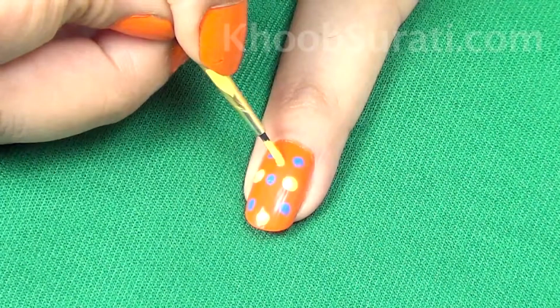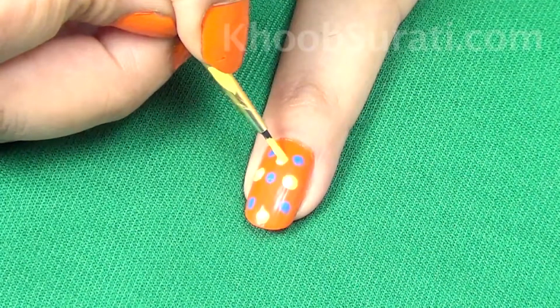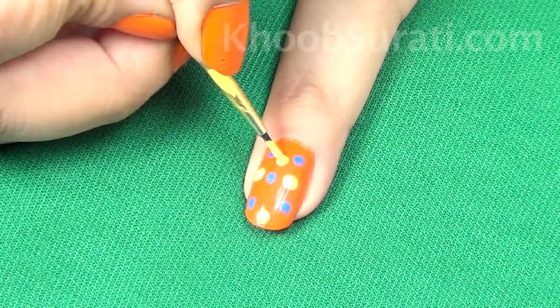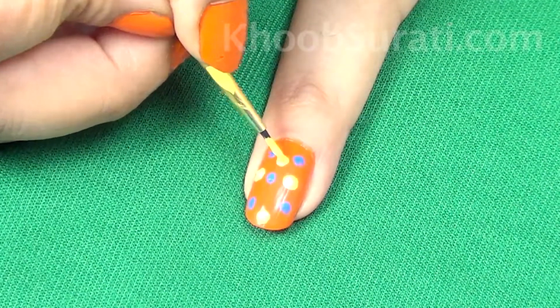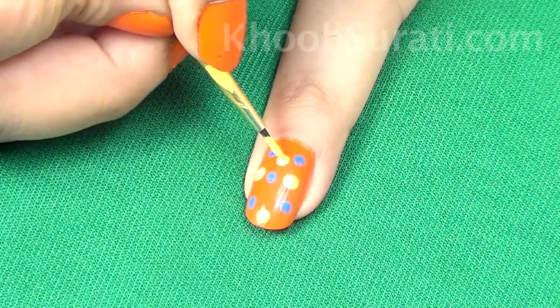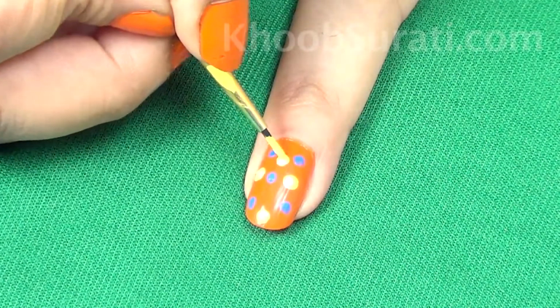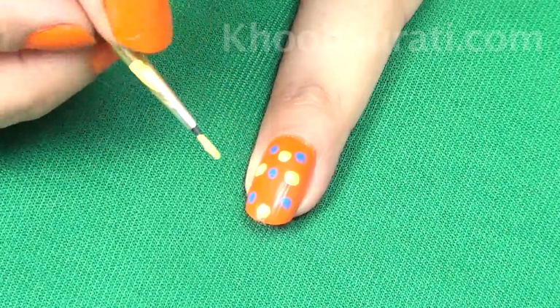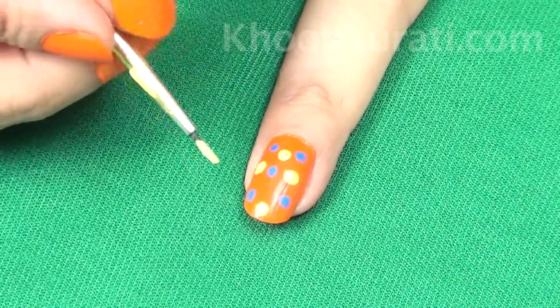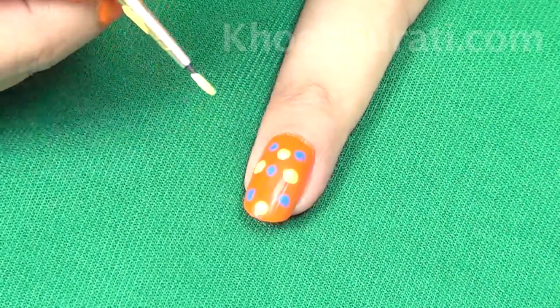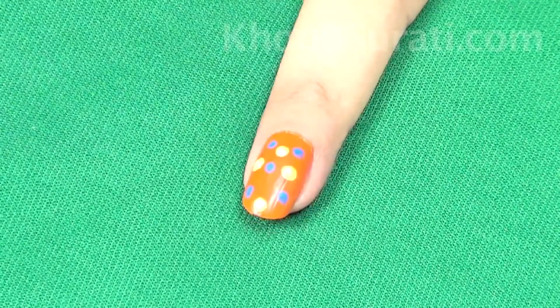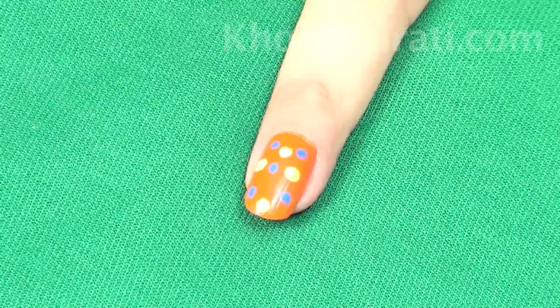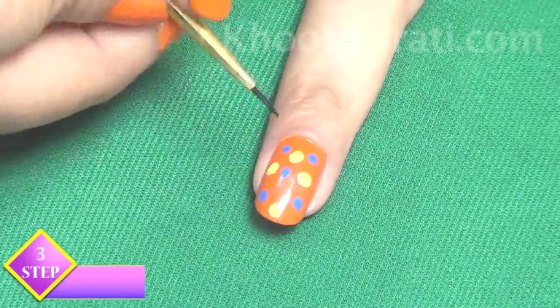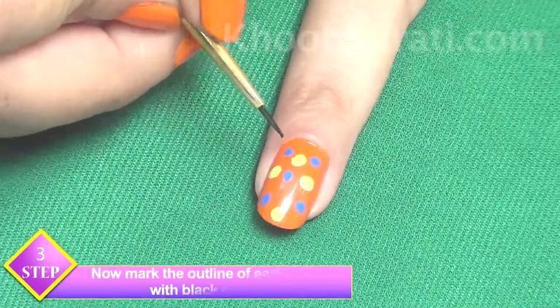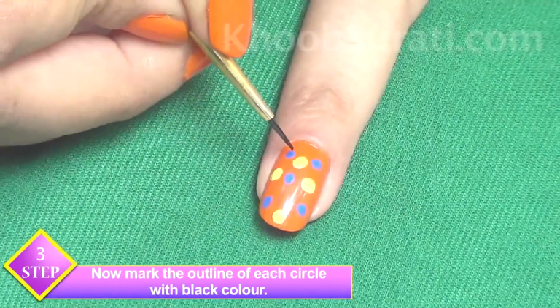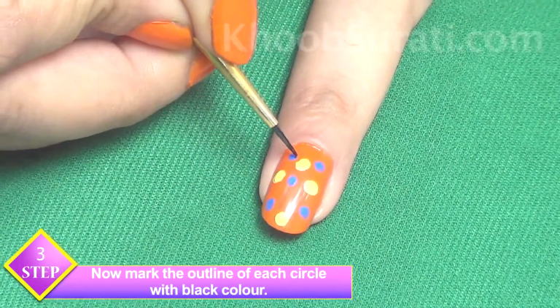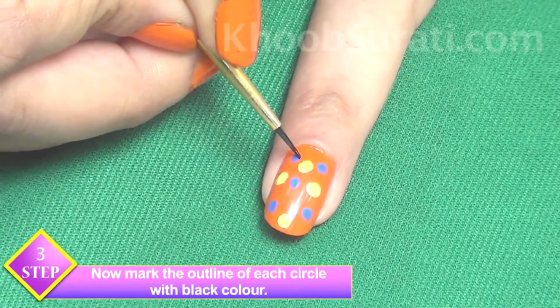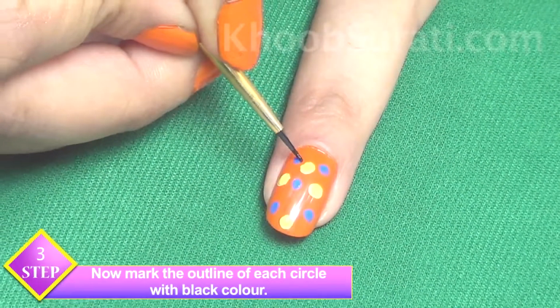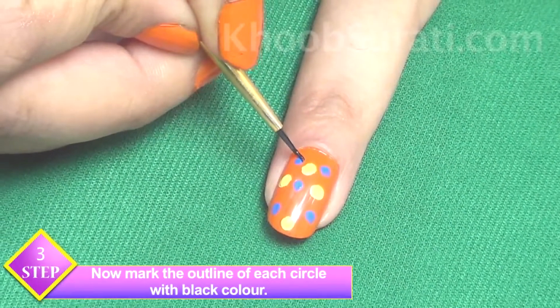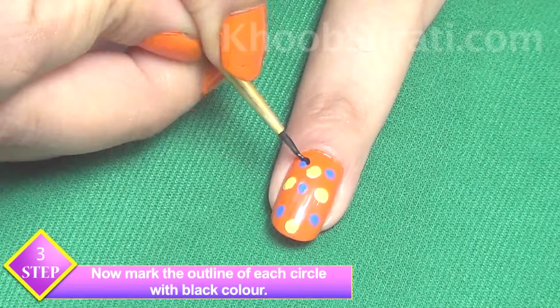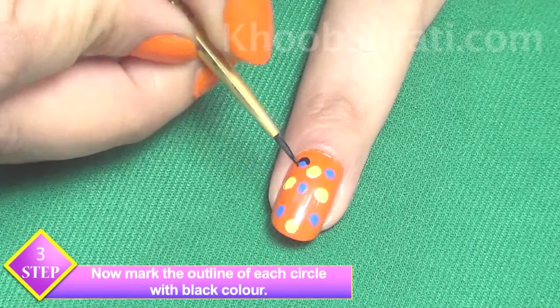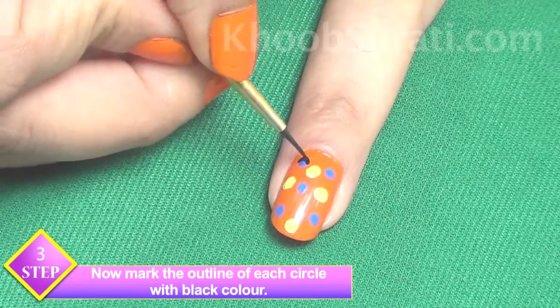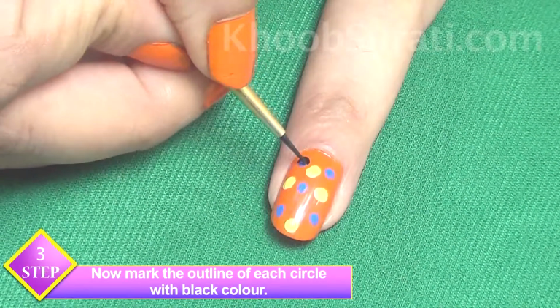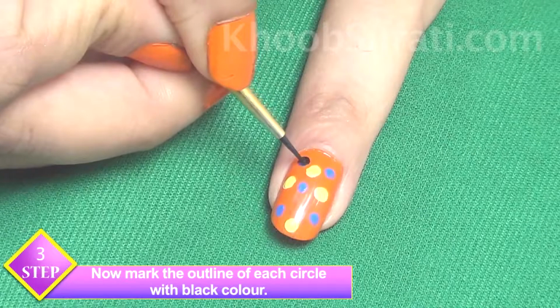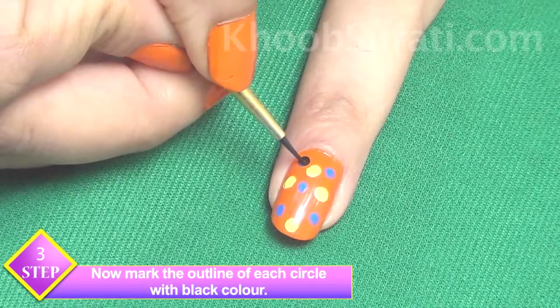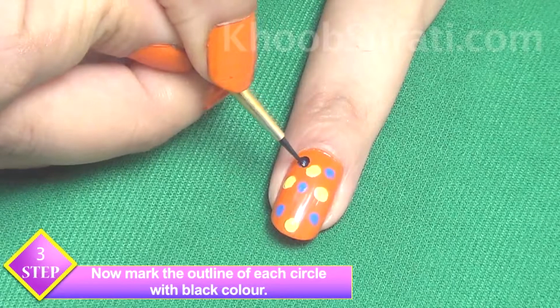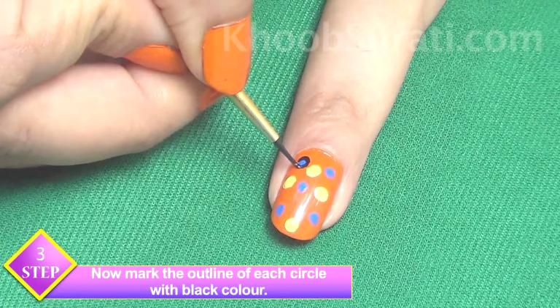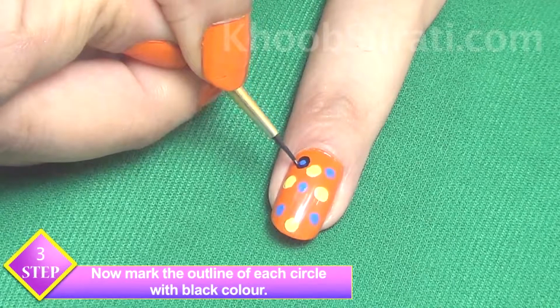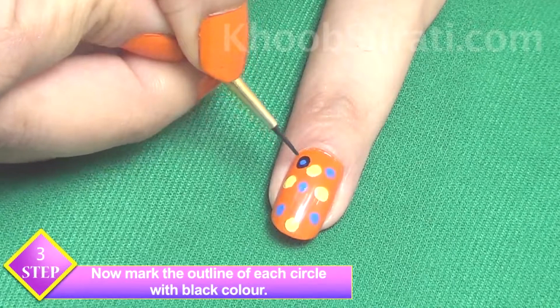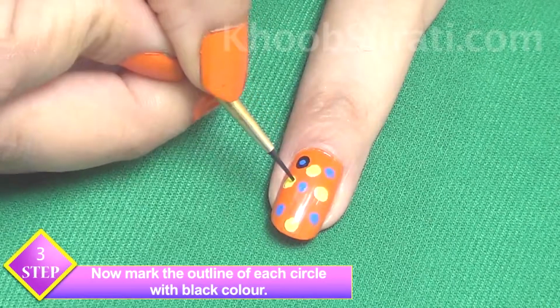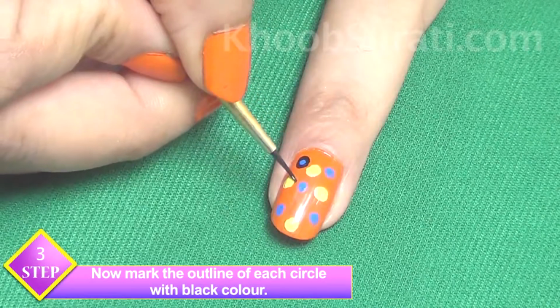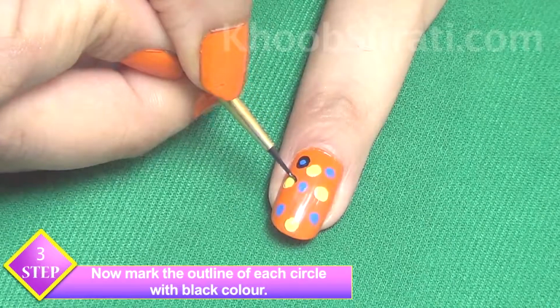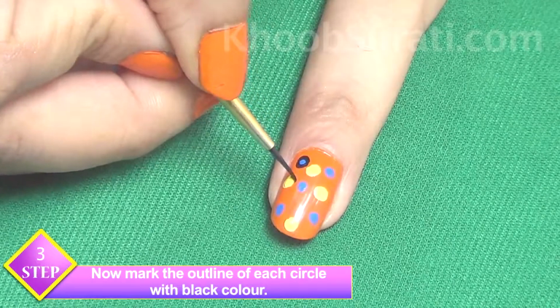Now once you are done with these dots, take black color and mark the outline of each circle with this color, see like this.